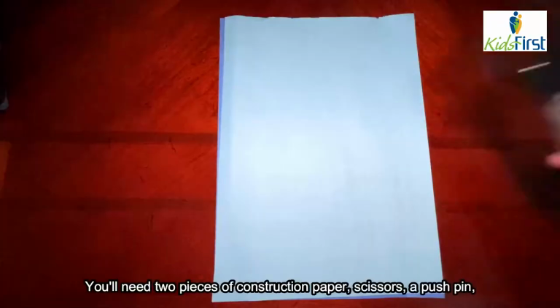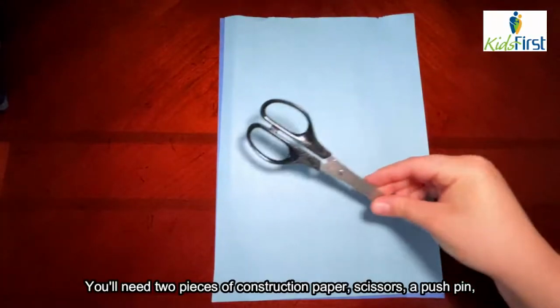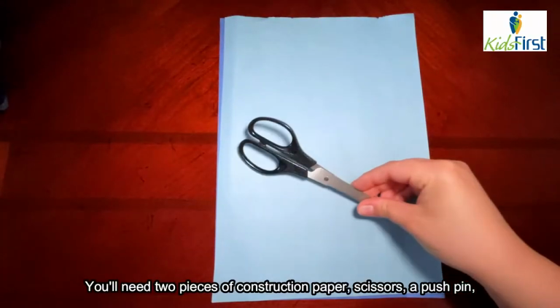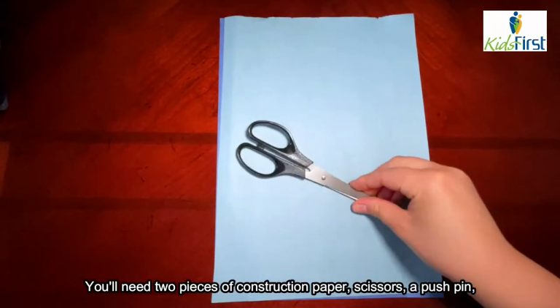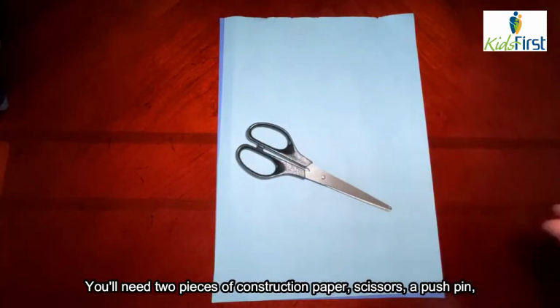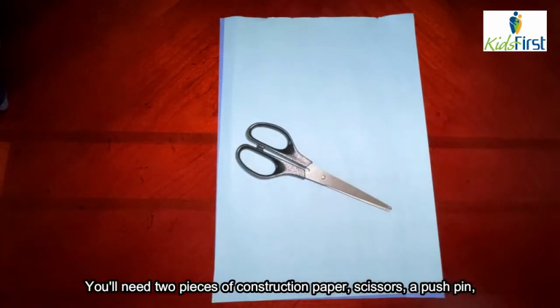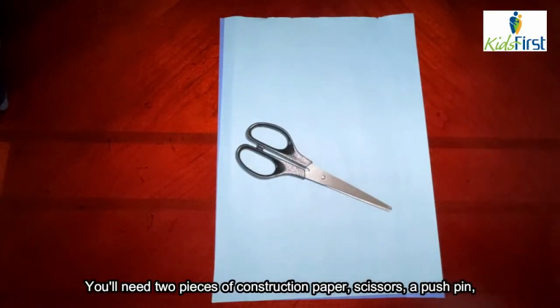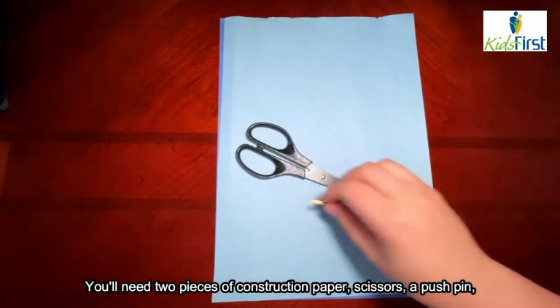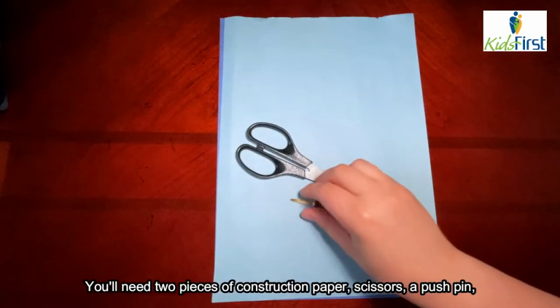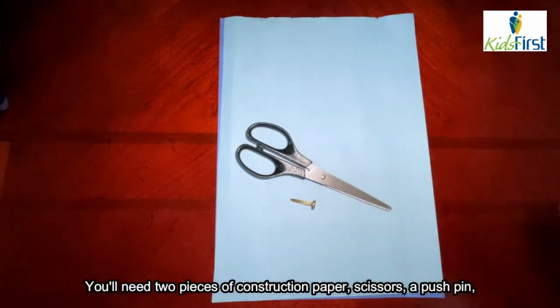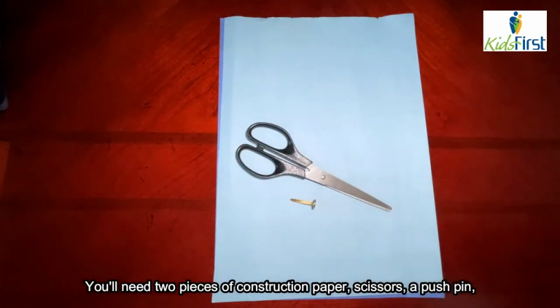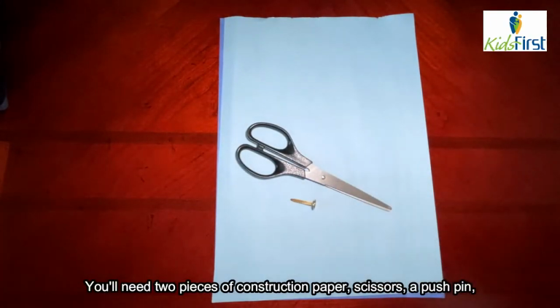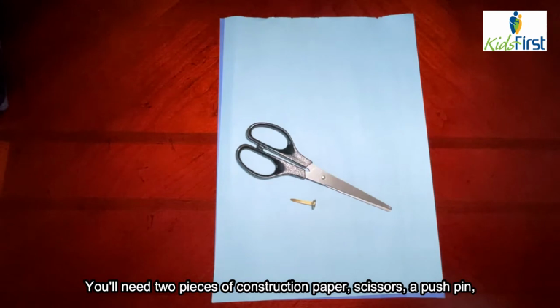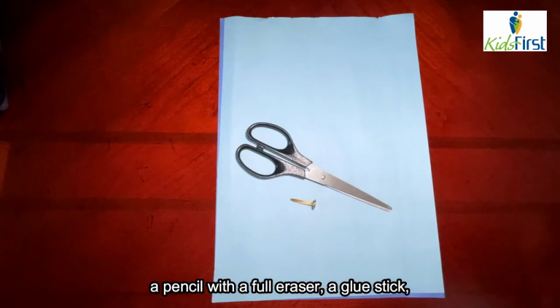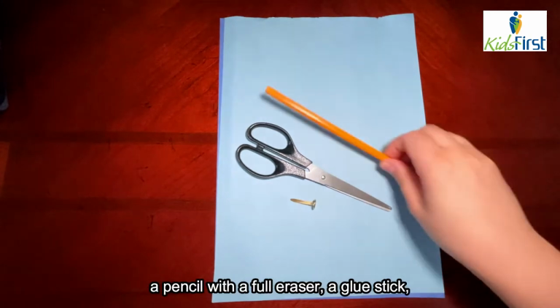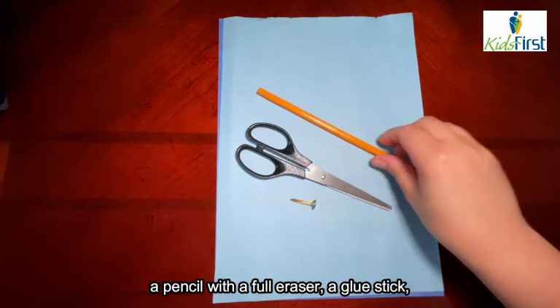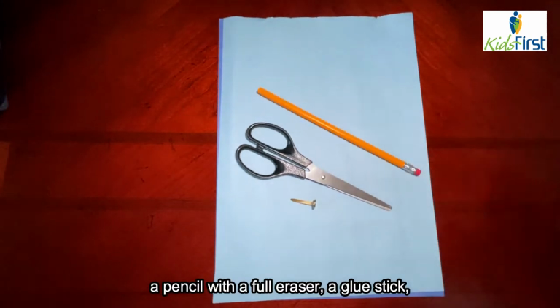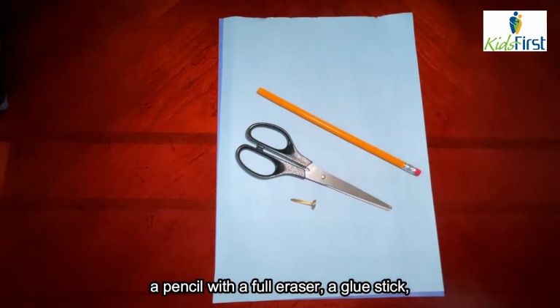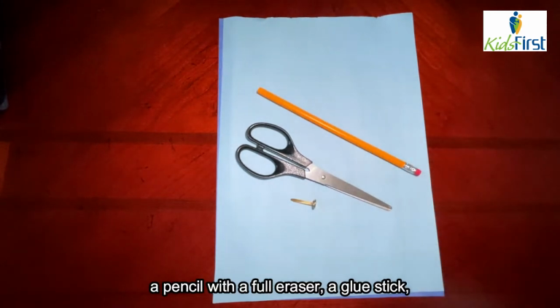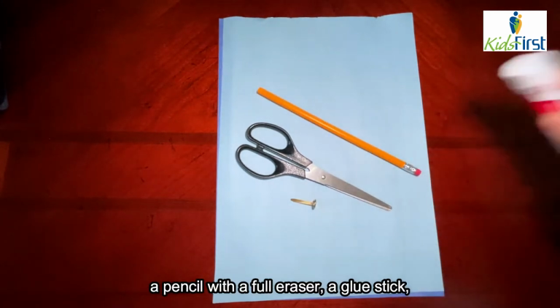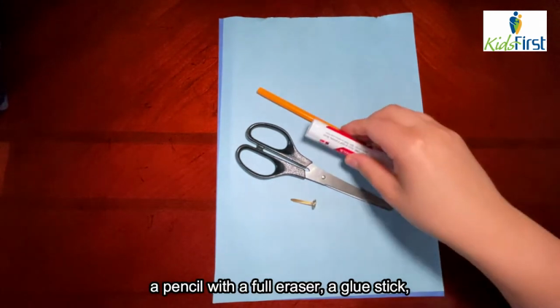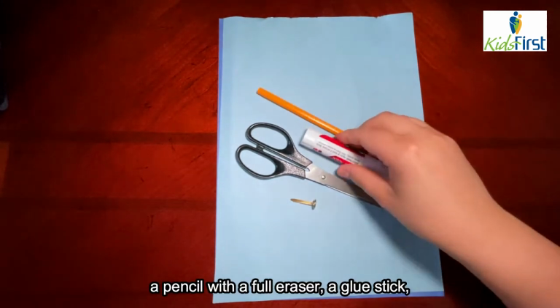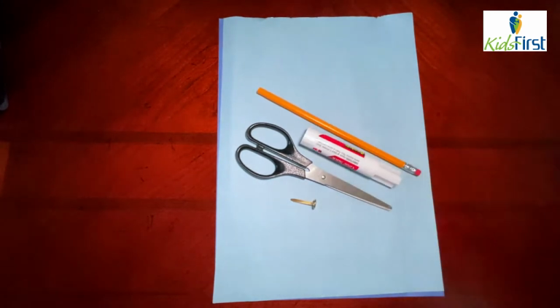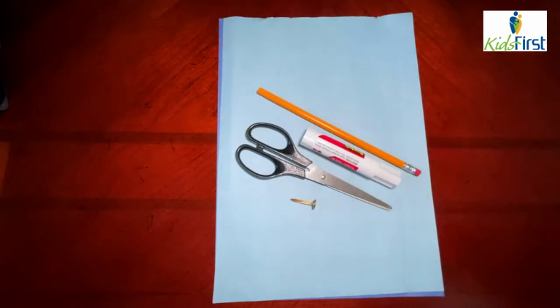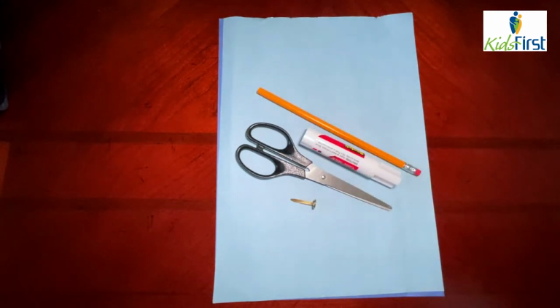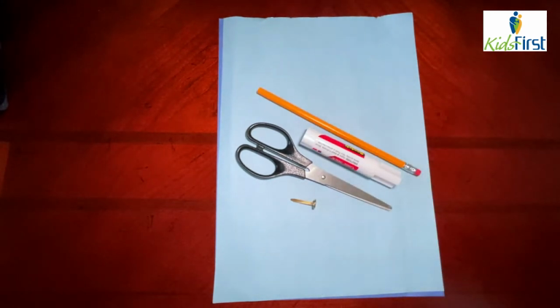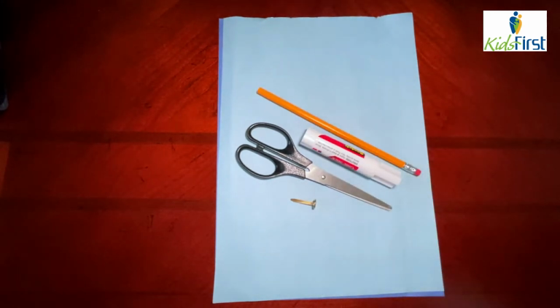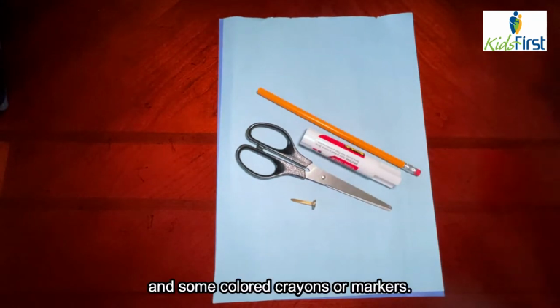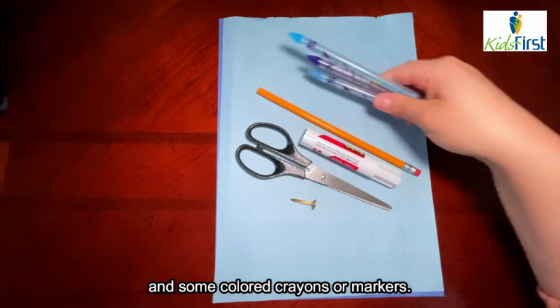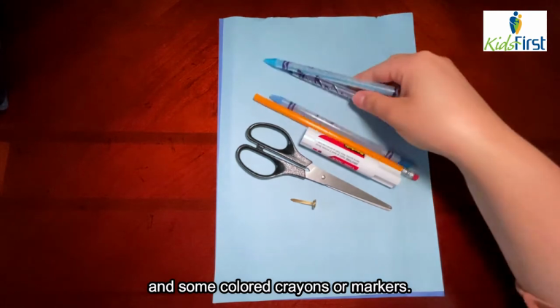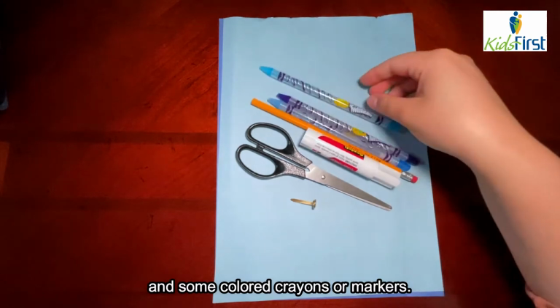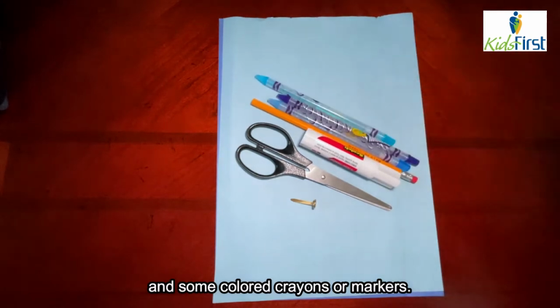You'll need two pieces of construction paper, scissors, a pushpin, a pencil with a full eraser, a glue stick, and some colored crayons or markers.